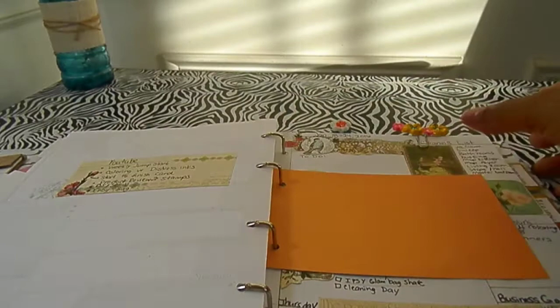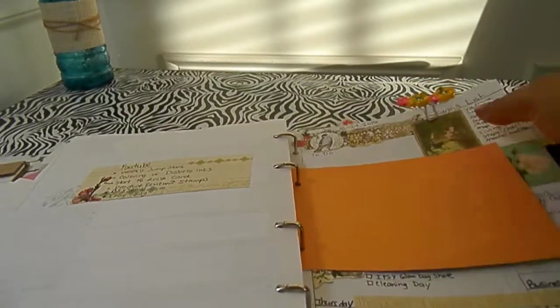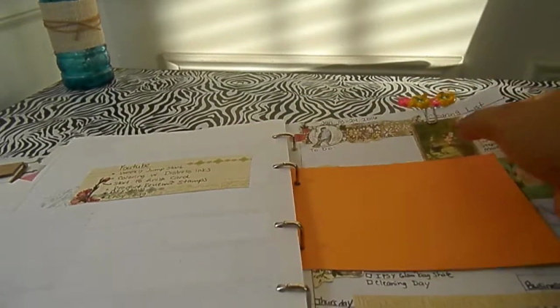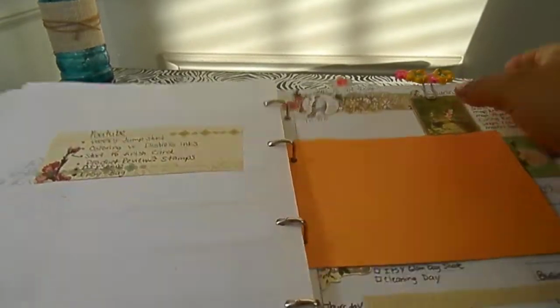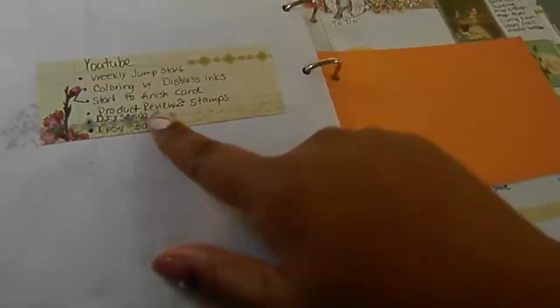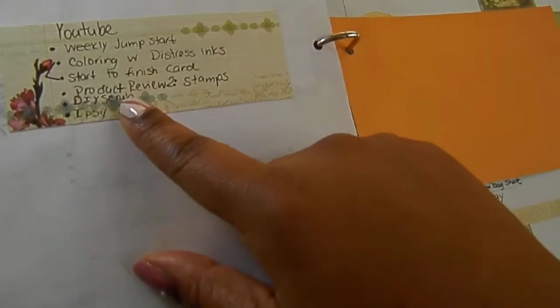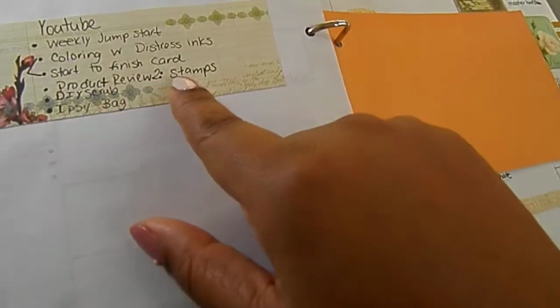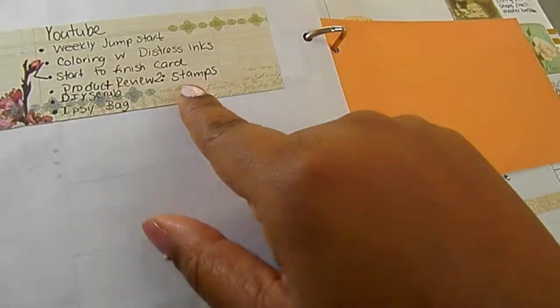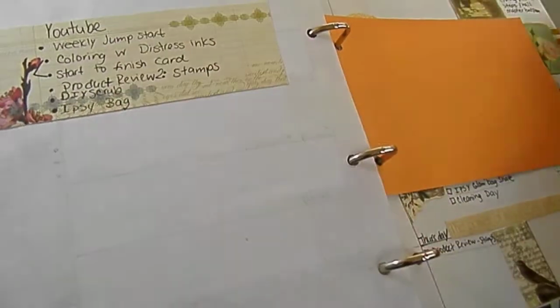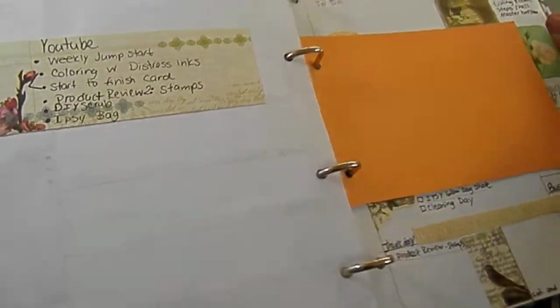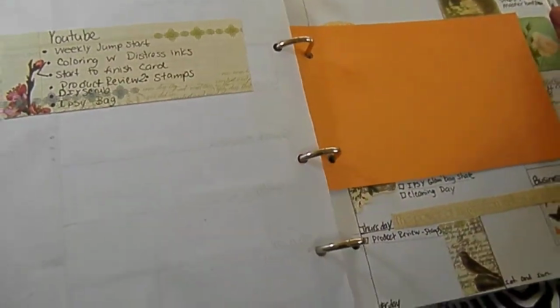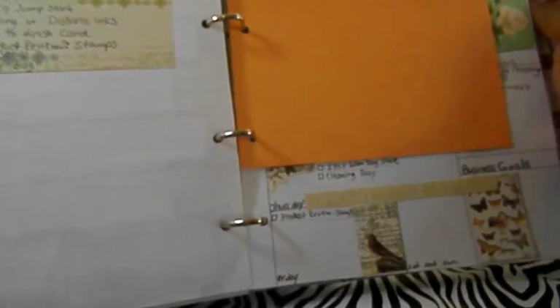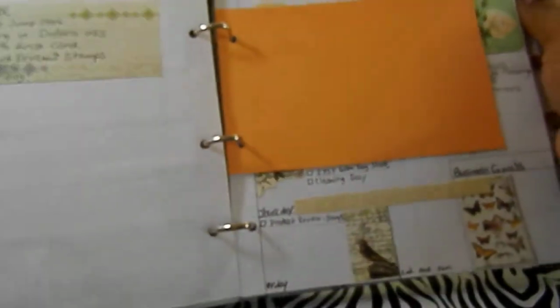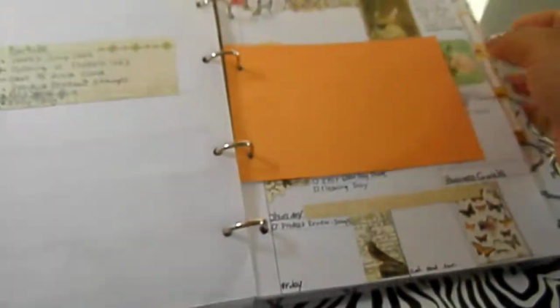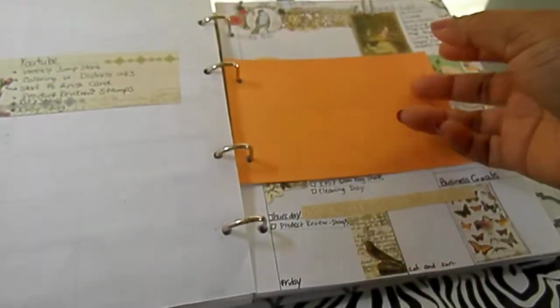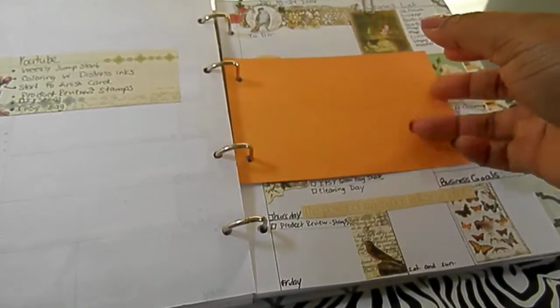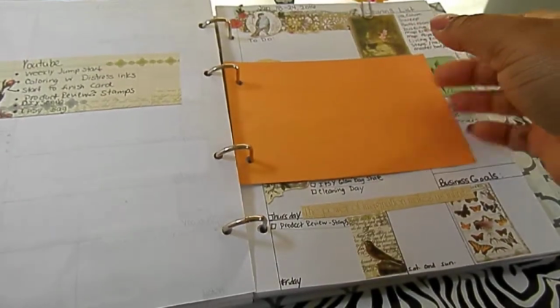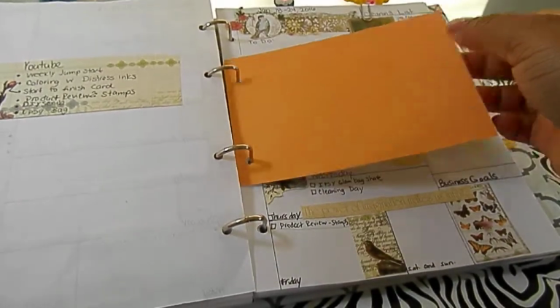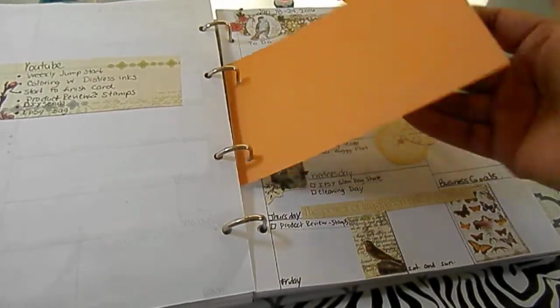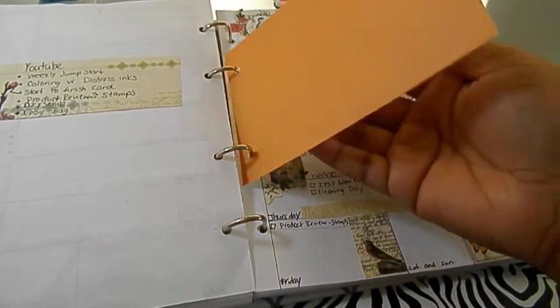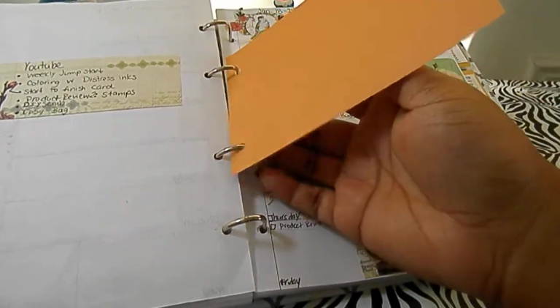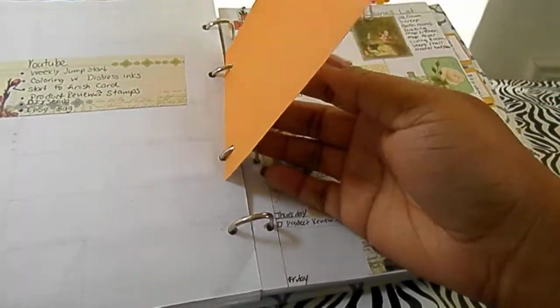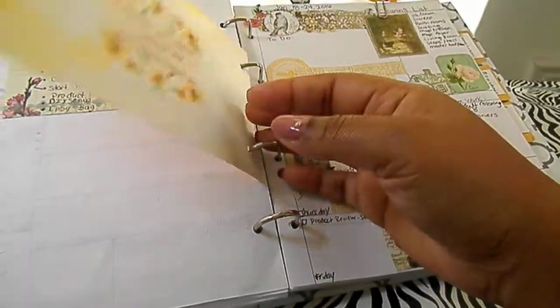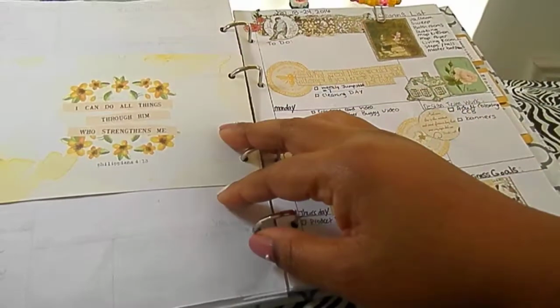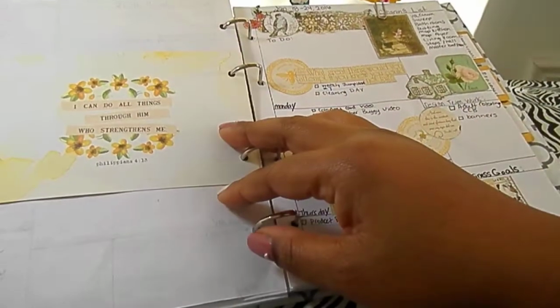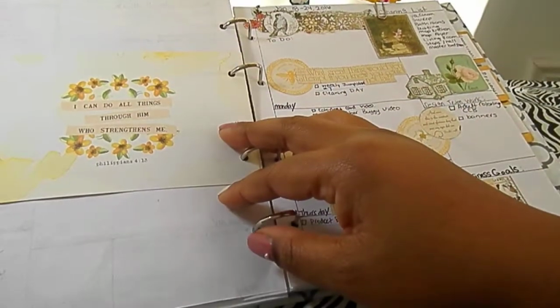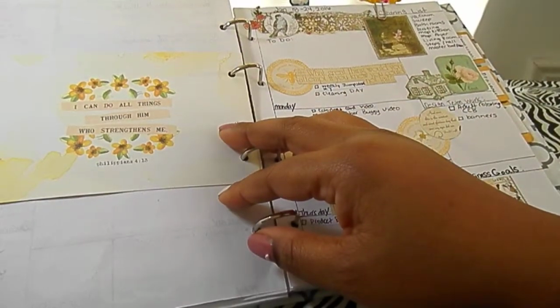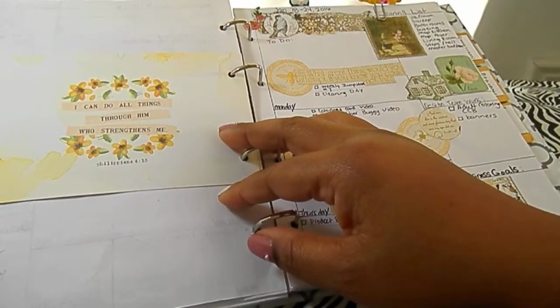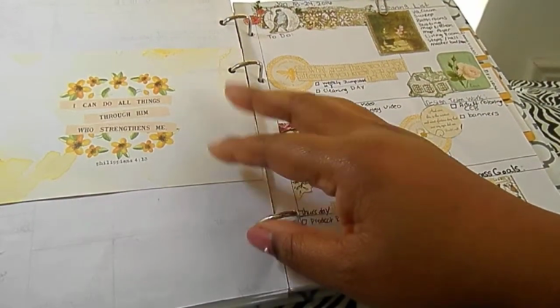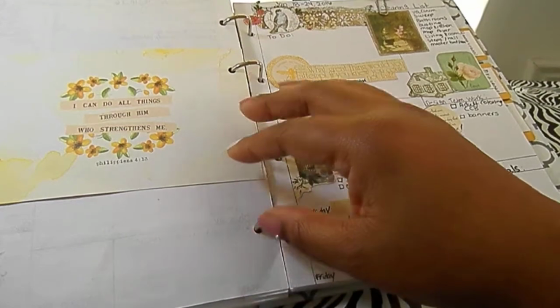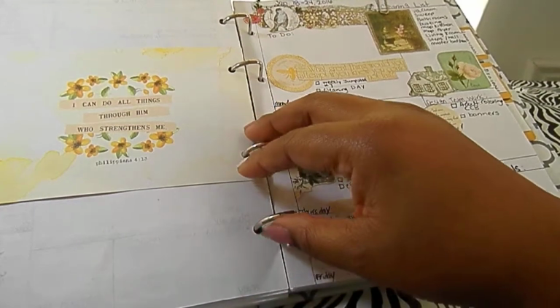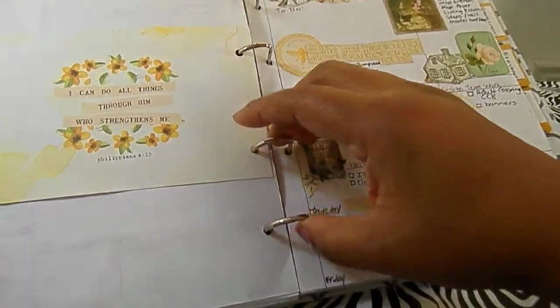And then my planner spread — here I put my YouTube video list for the week, just some videos I'd like to get out this week. I have a lot of them planned, so I hope you guys are going to come back and check those out.